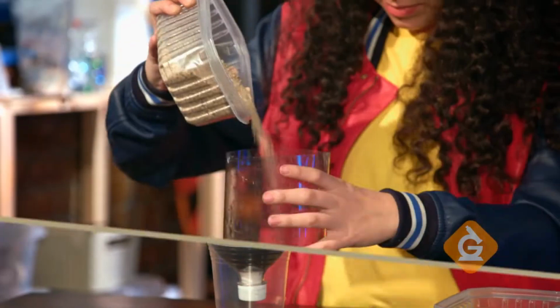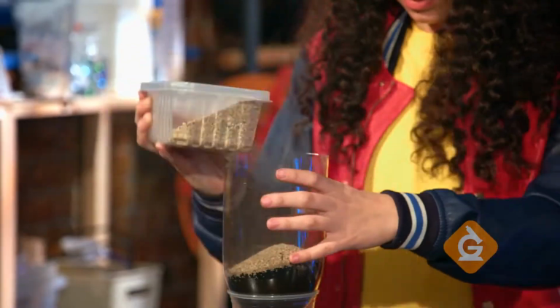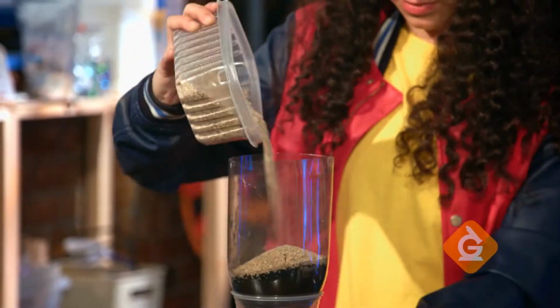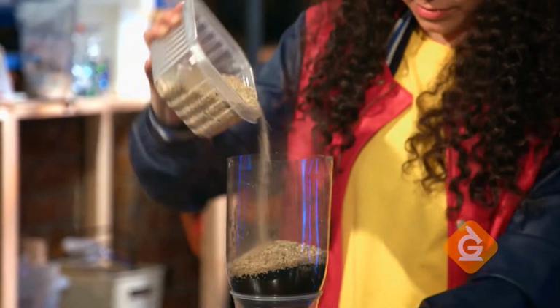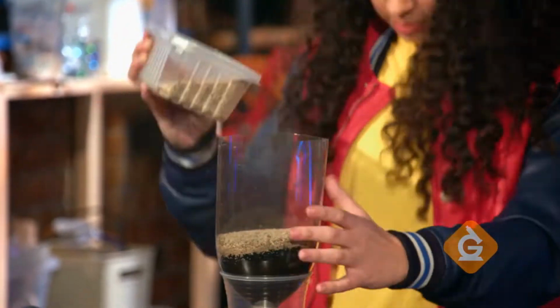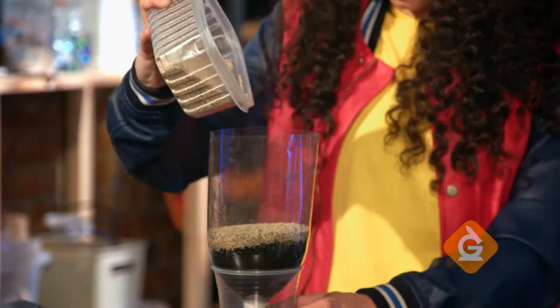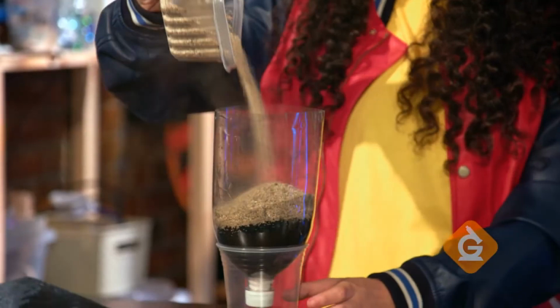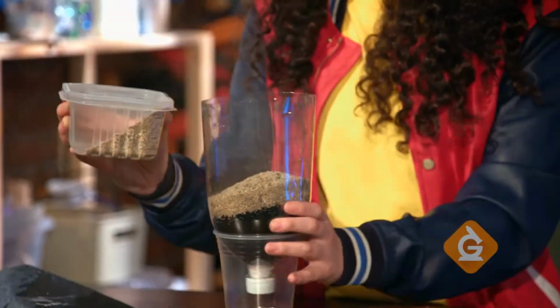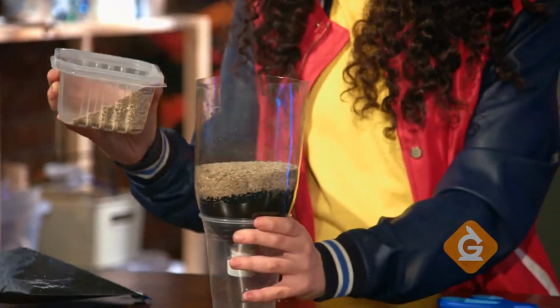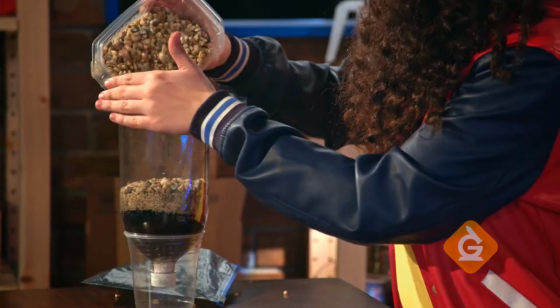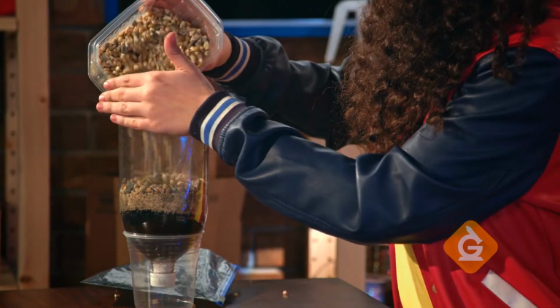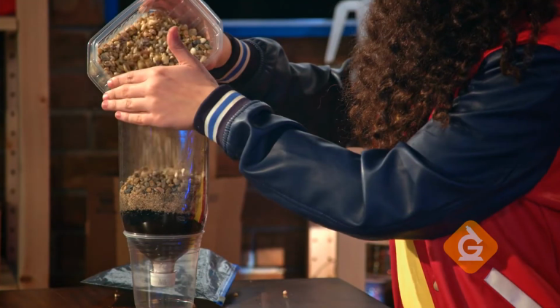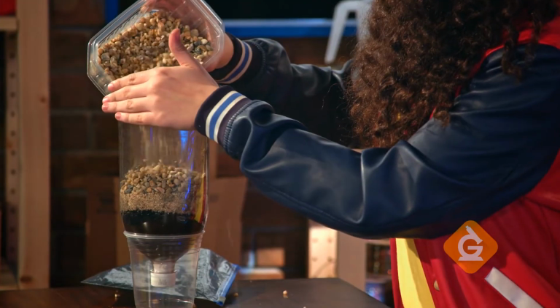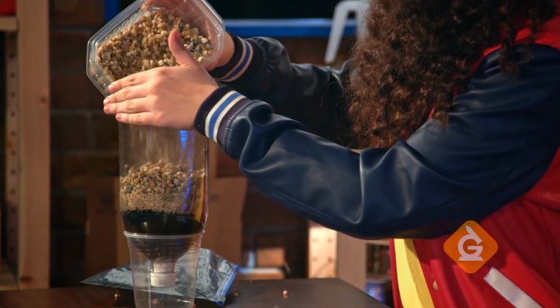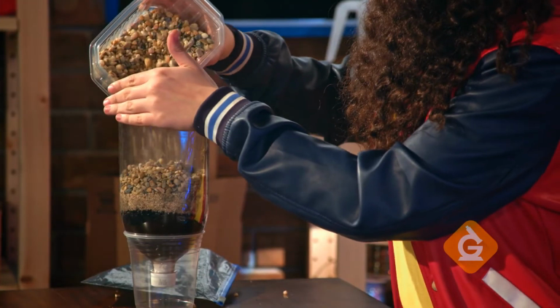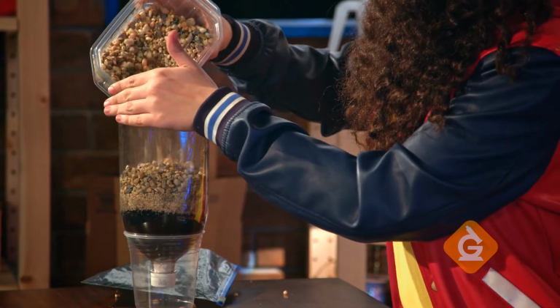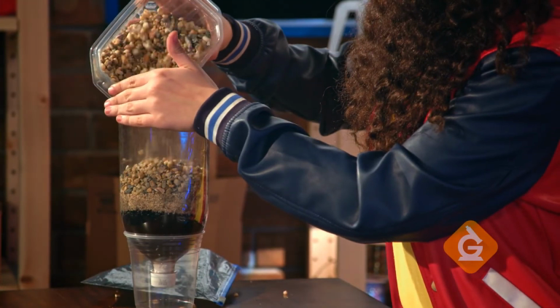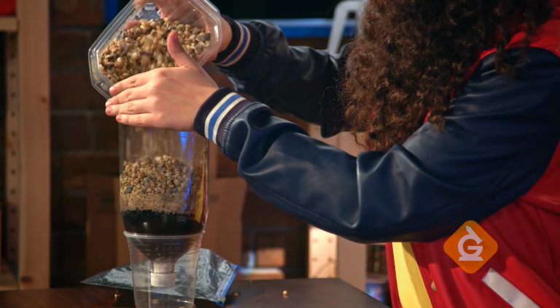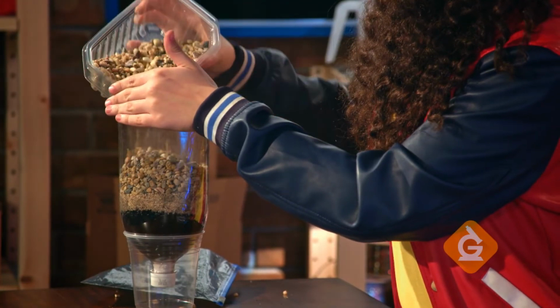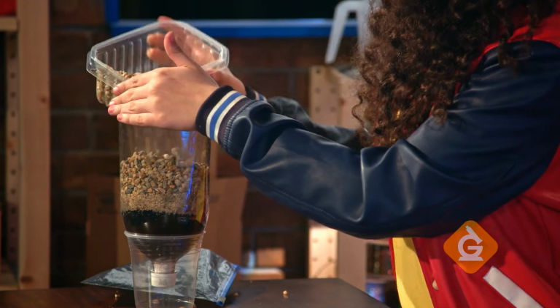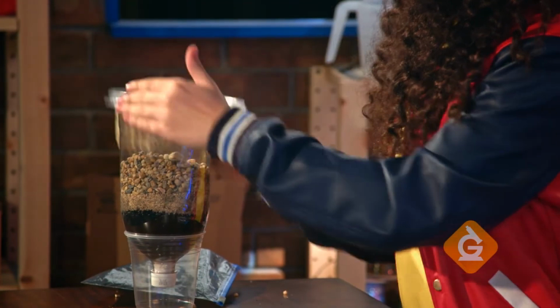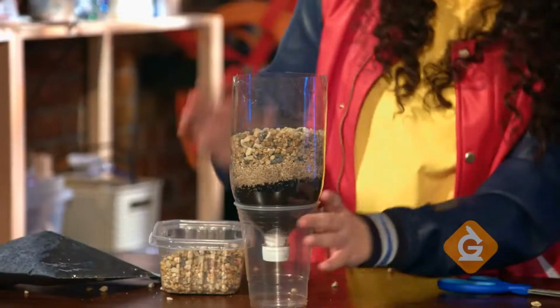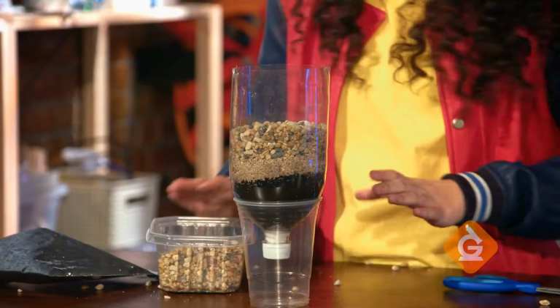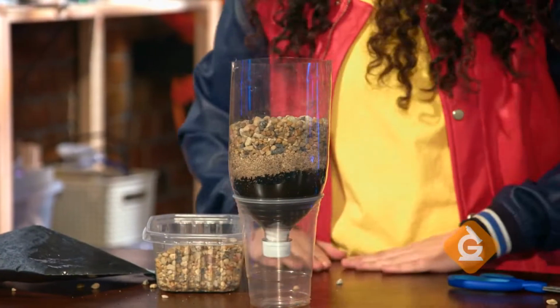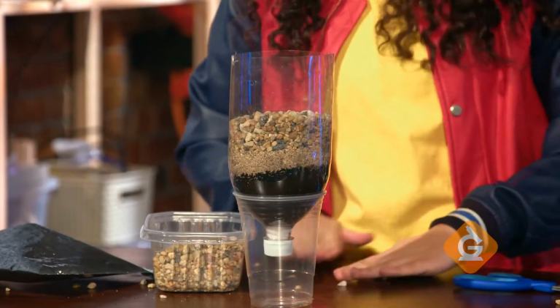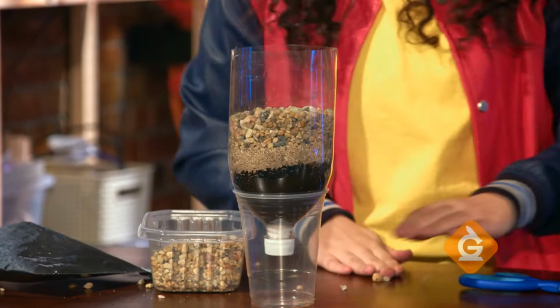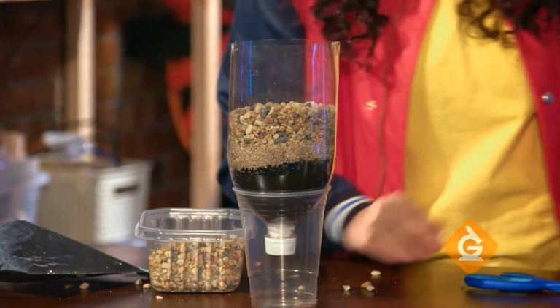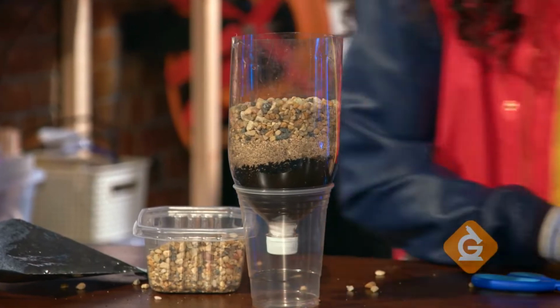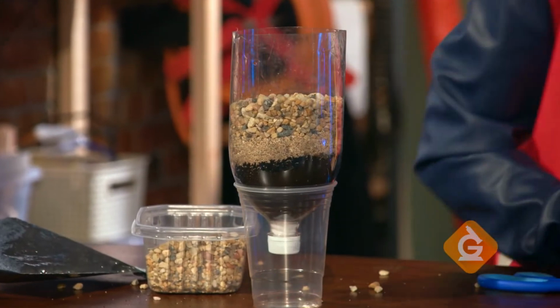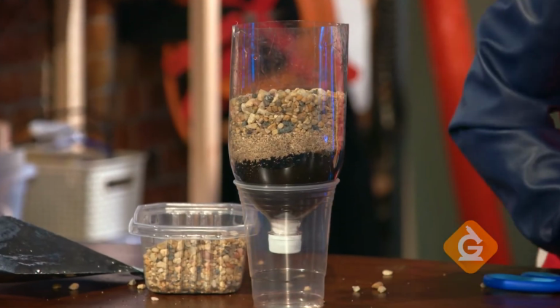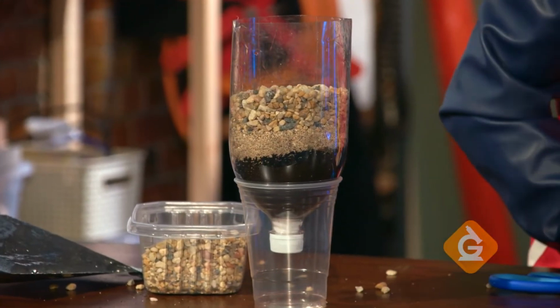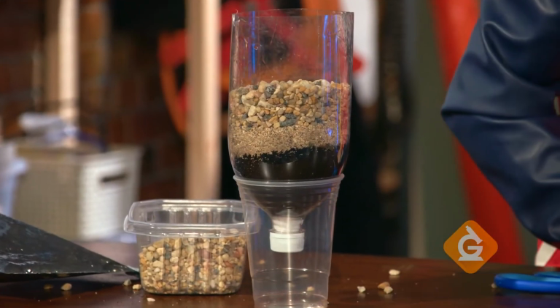Next we're going to add our sand, and finally we add our gravel. There you have it — a model water filtration system.